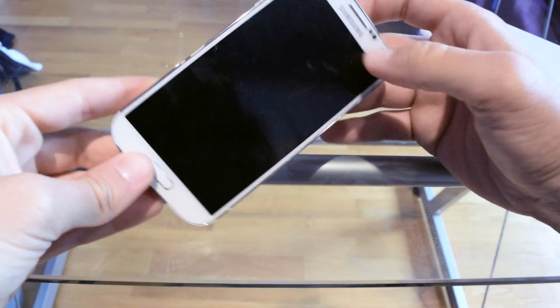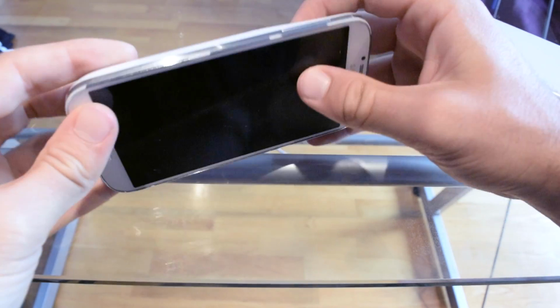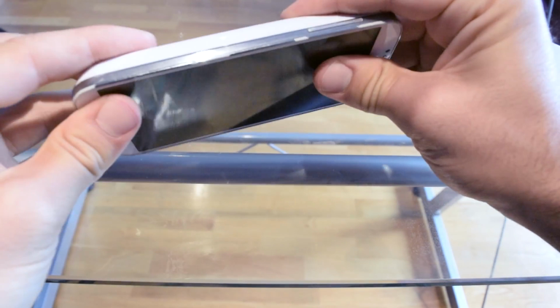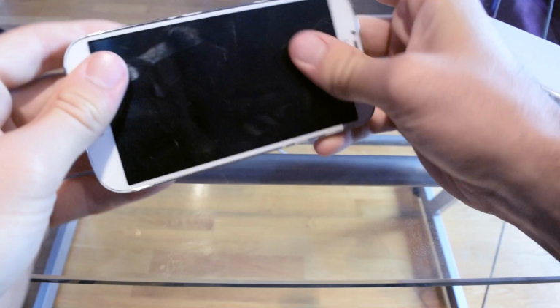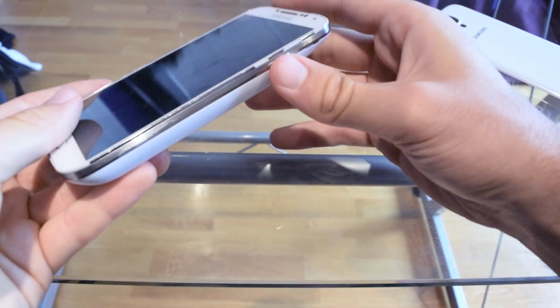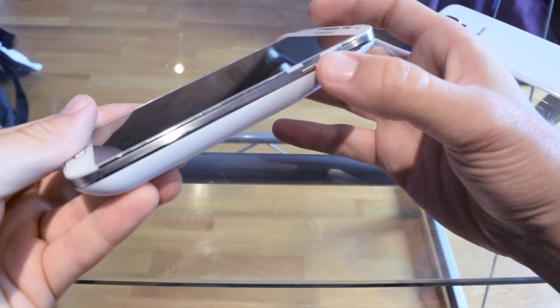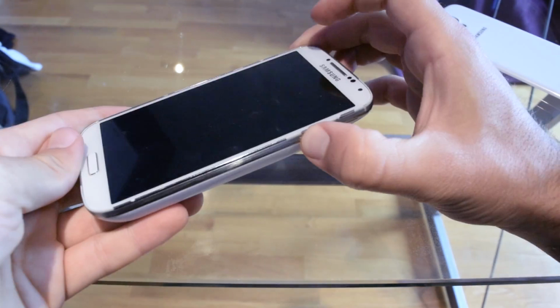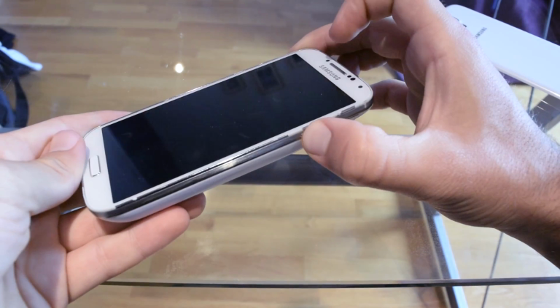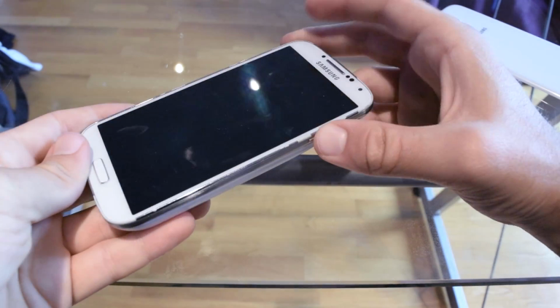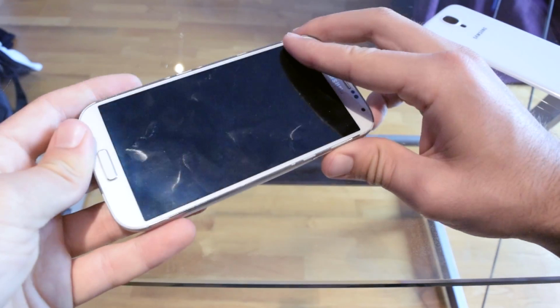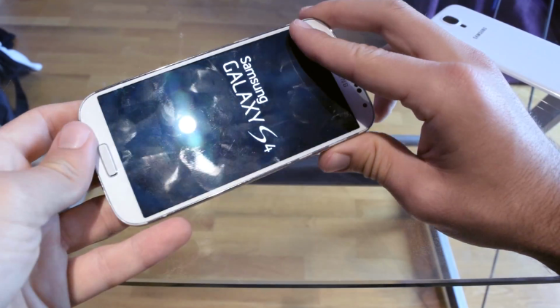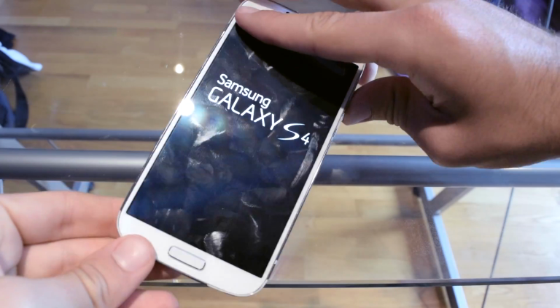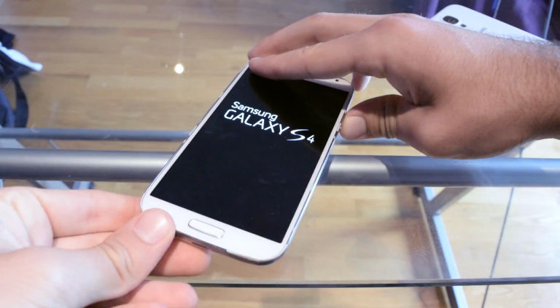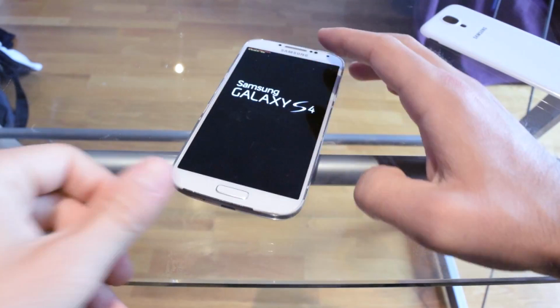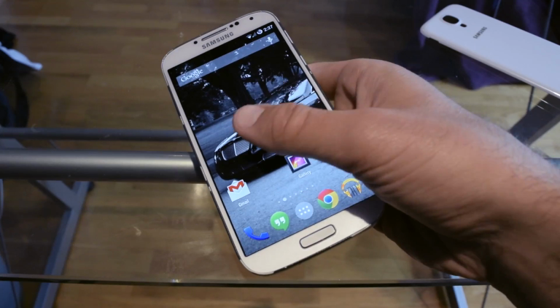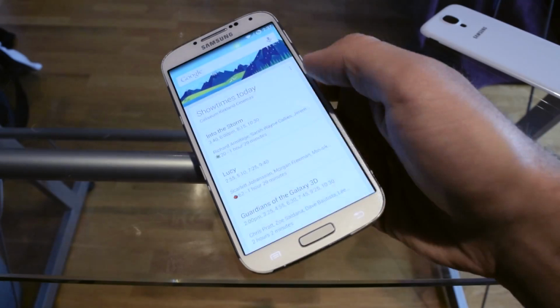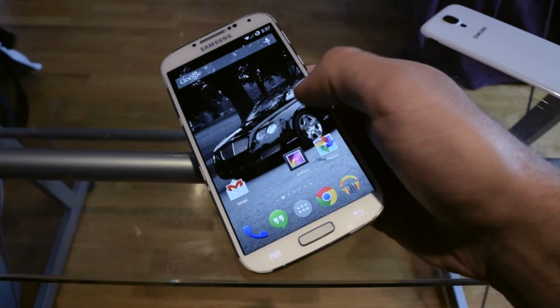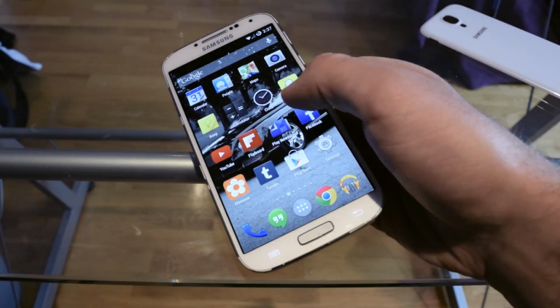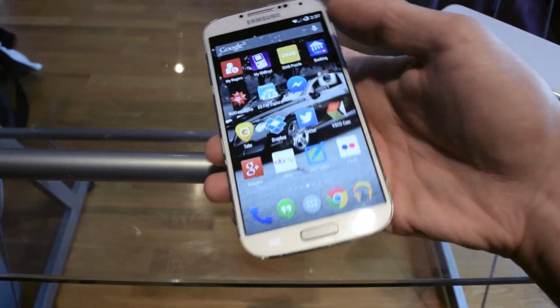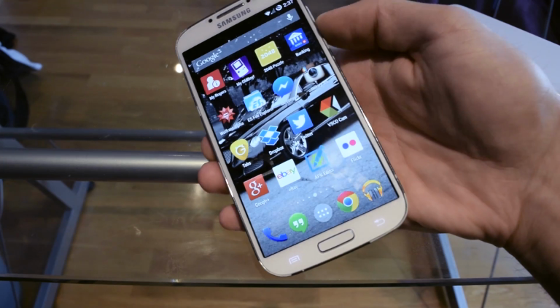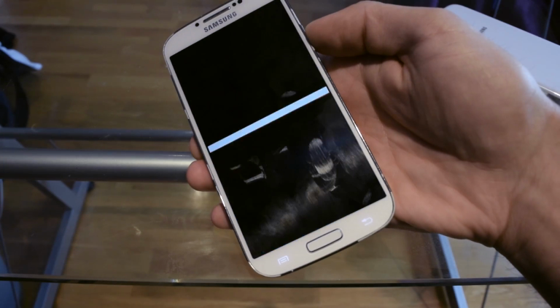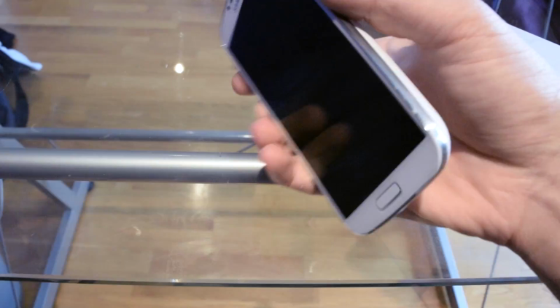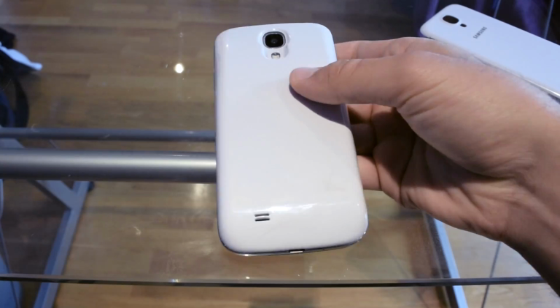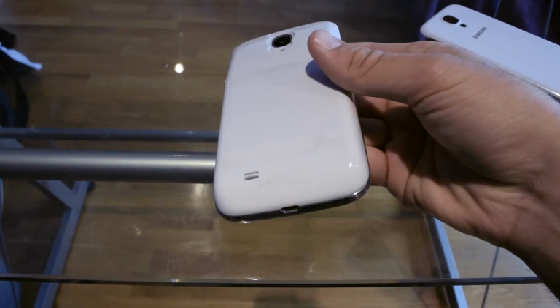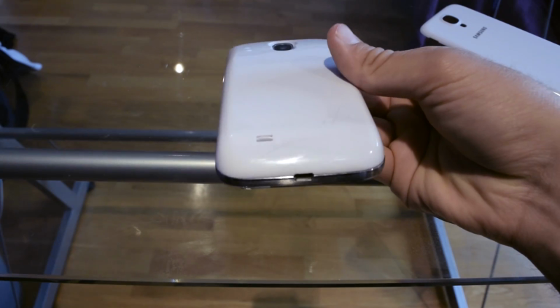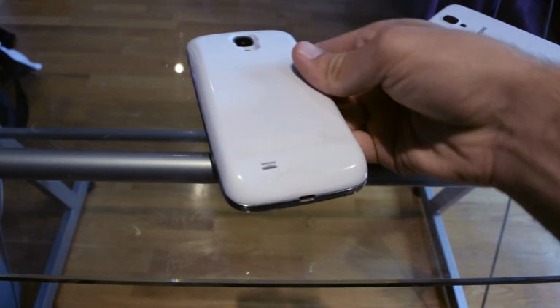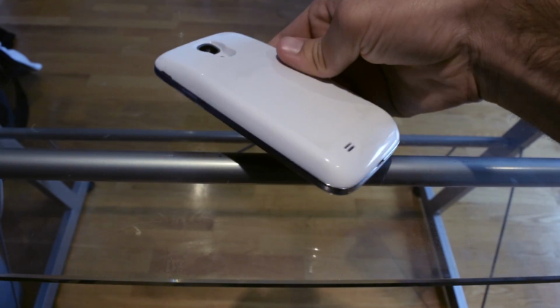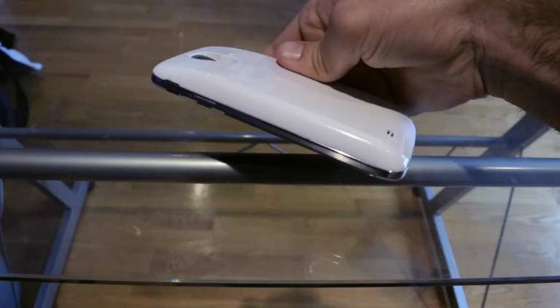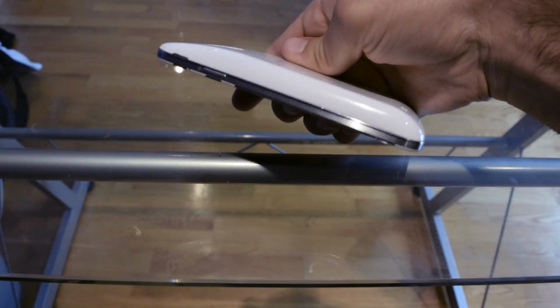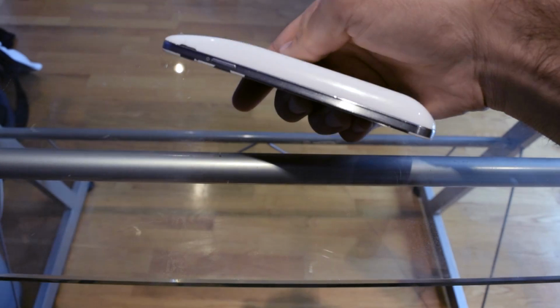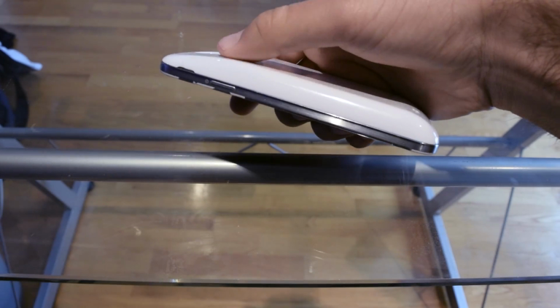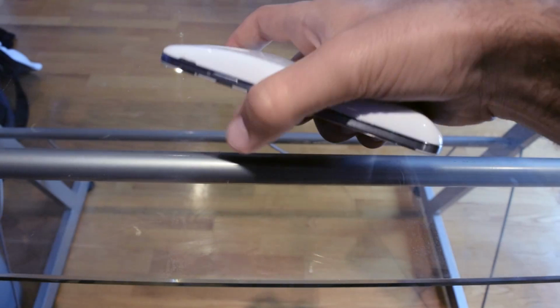Basically with this battery I just don't worry about battery life. I can crank up the brightness, Bluetooth, games, and YouTube all throughout the day, and wherever I go I know for sure it will last me until I go to sleep.